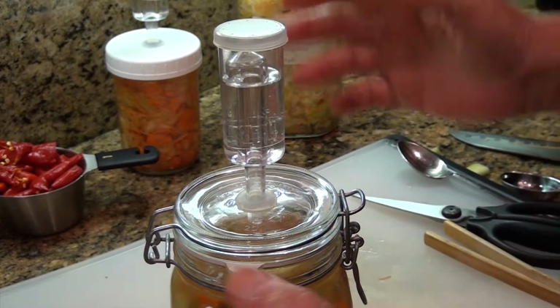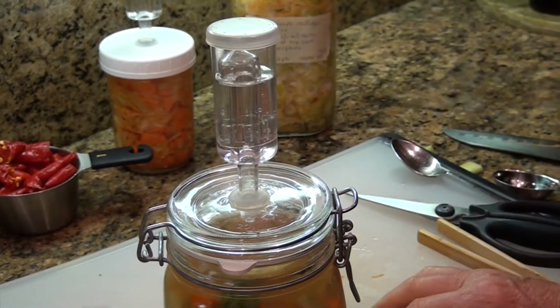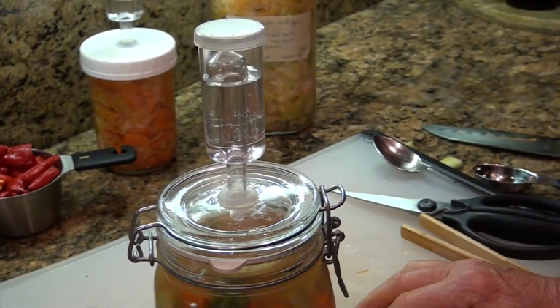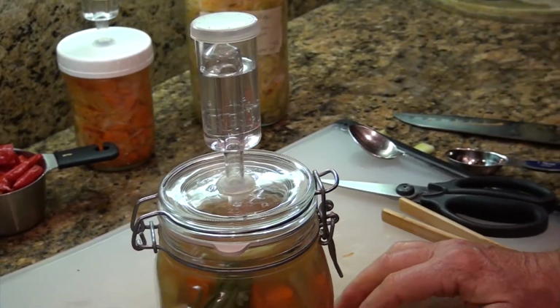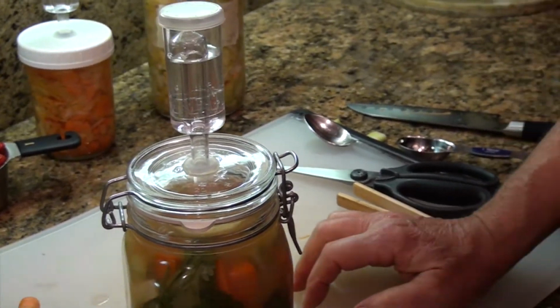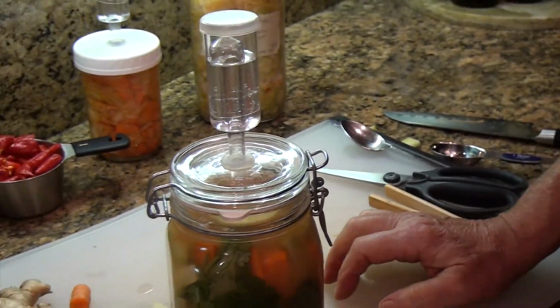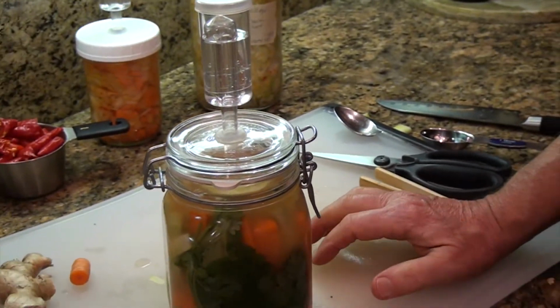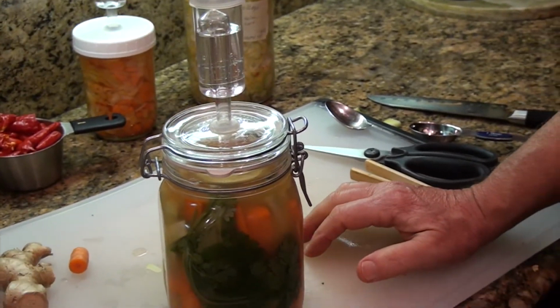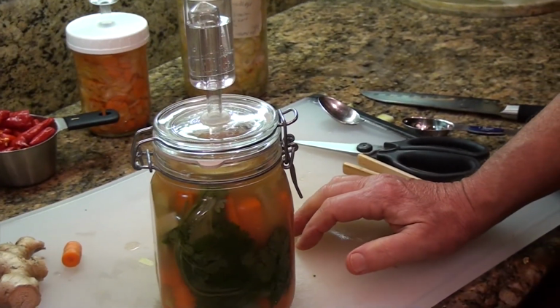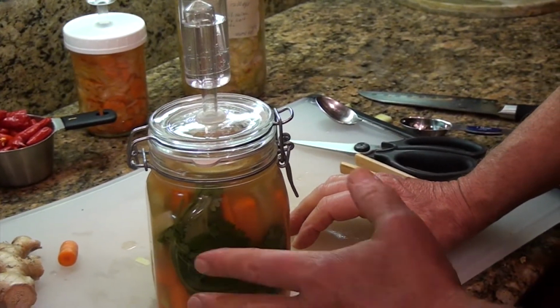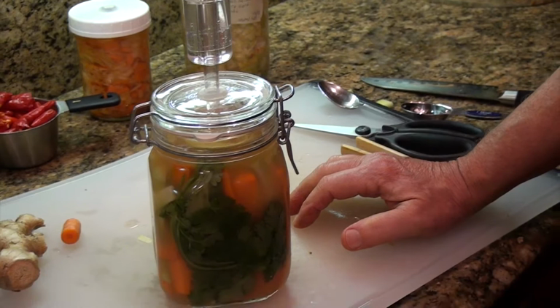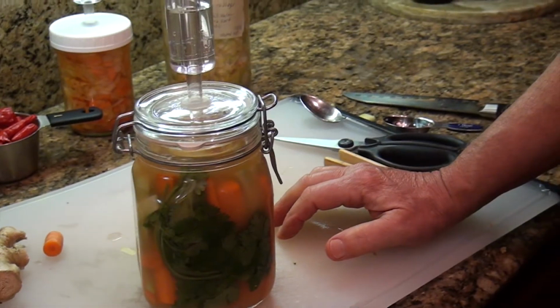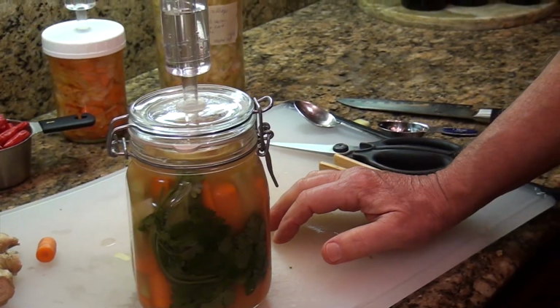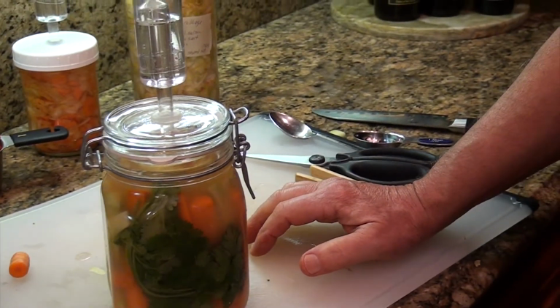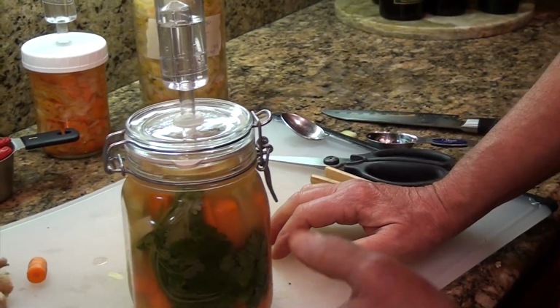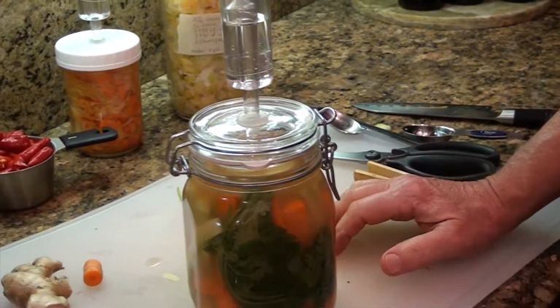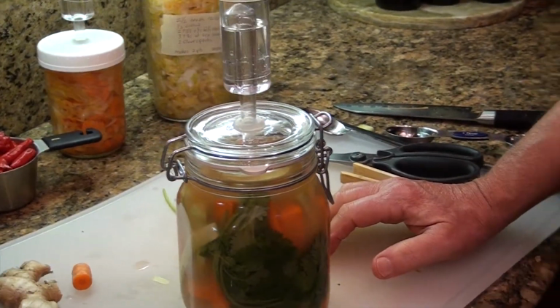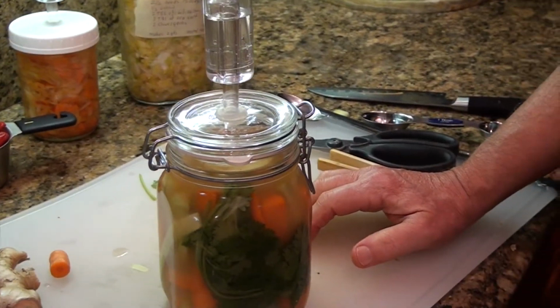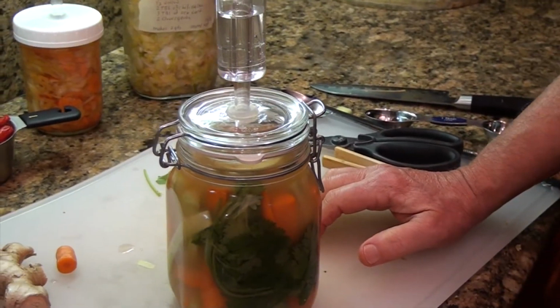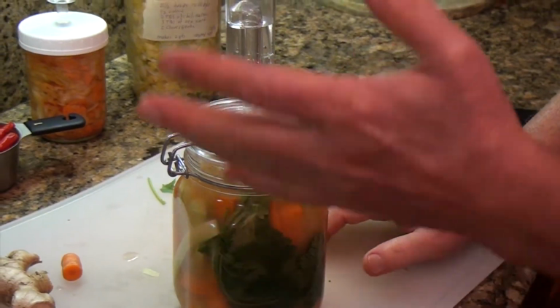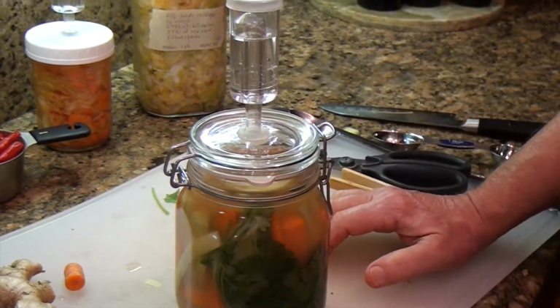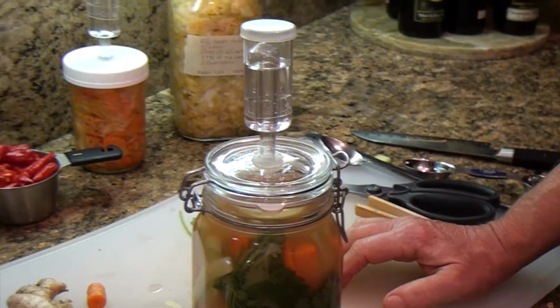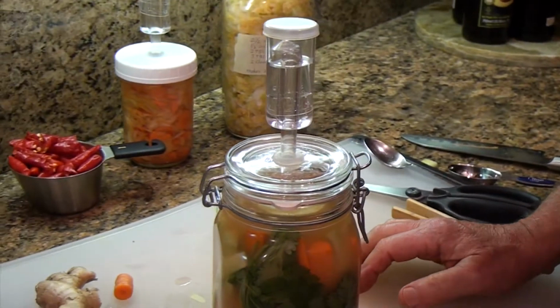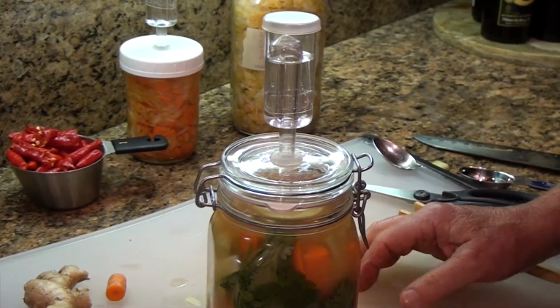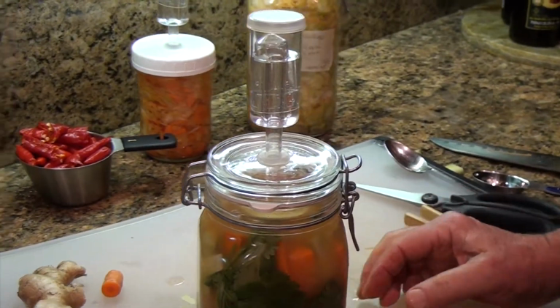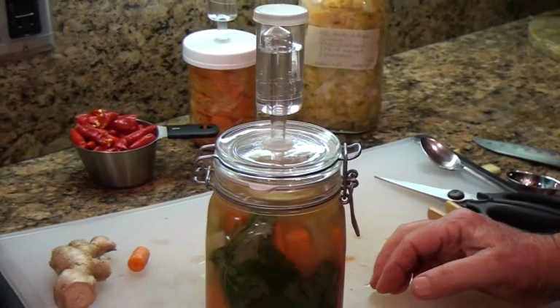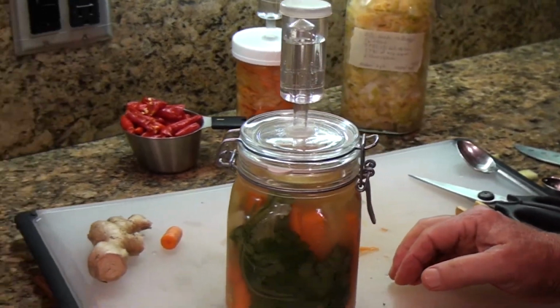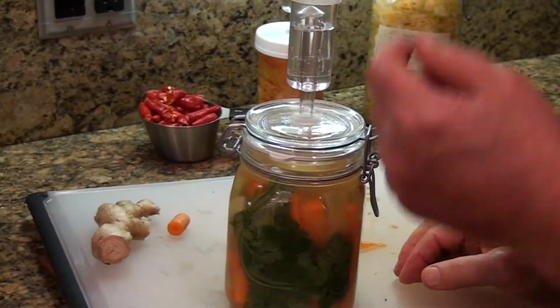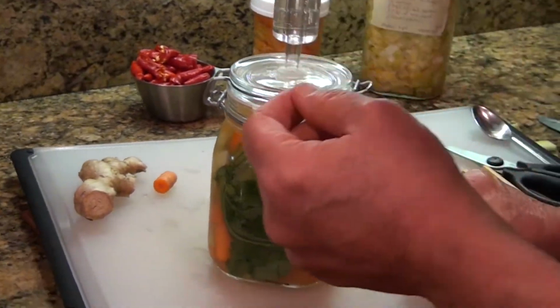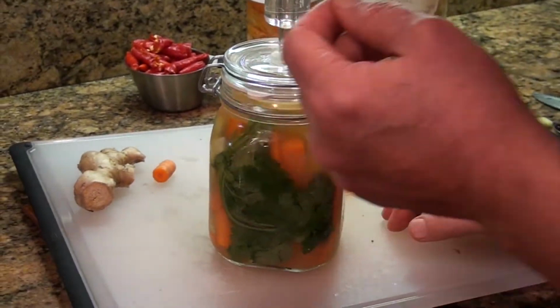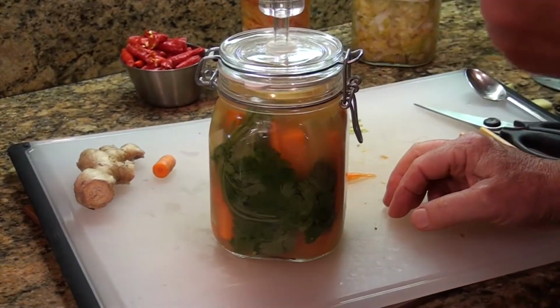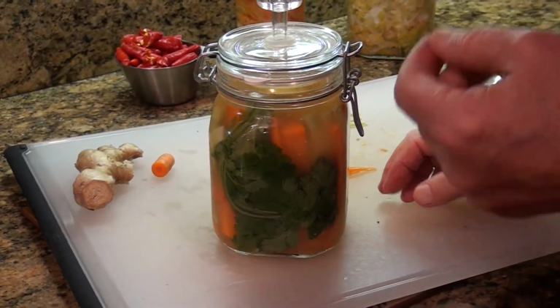I would let these go for seven days. At the temperatures we're having now — around 68 to 70 degrees in the home — in the summertime five days may be enough. I recommend taking one out at five days, tasting it, and seeing how you like it.